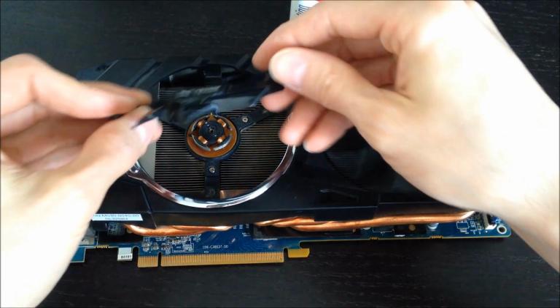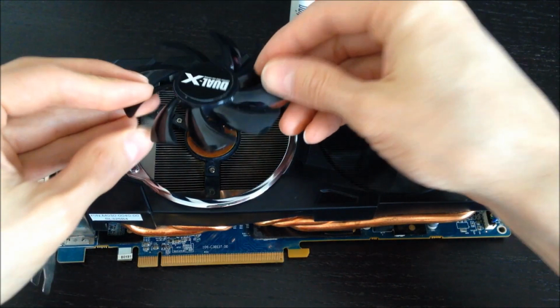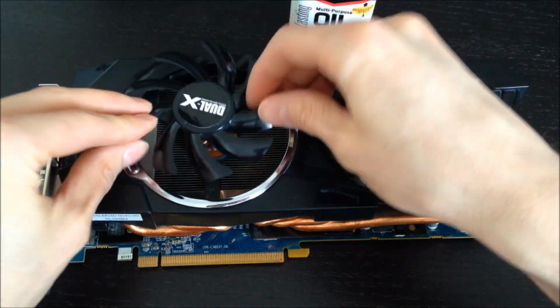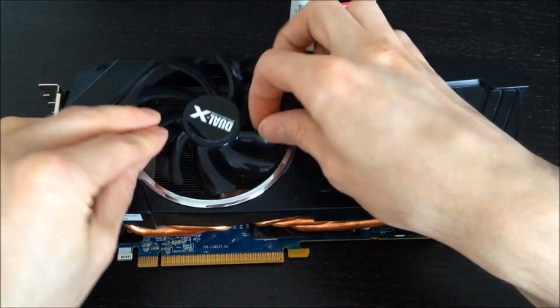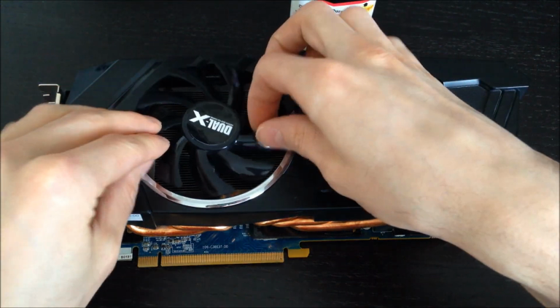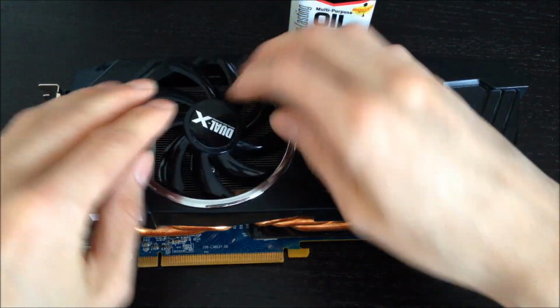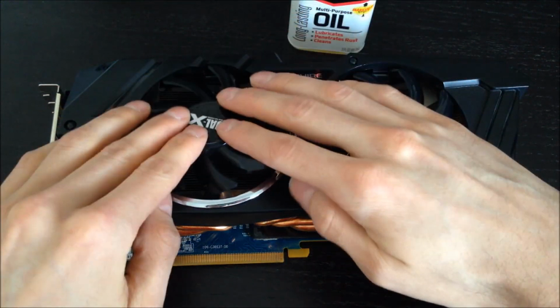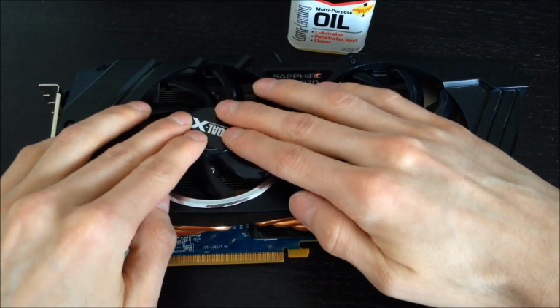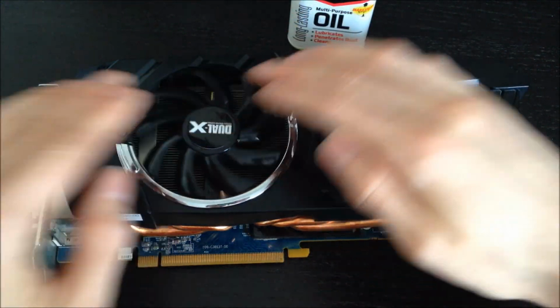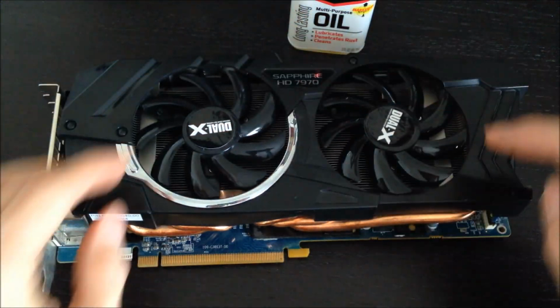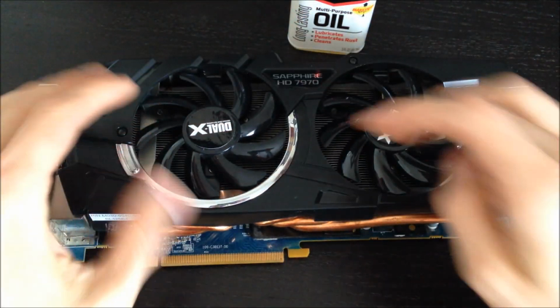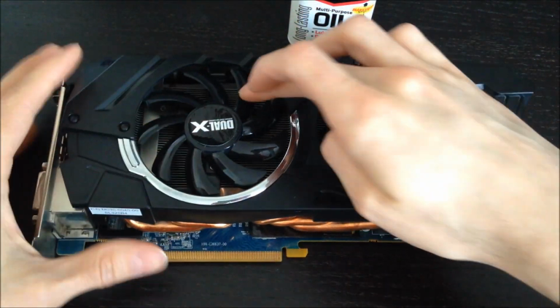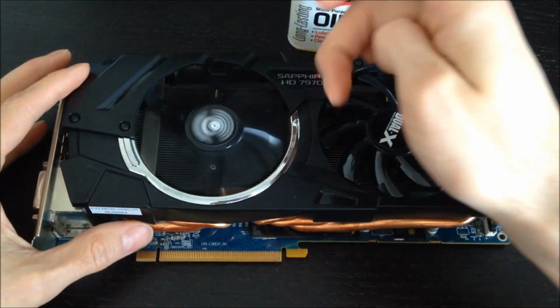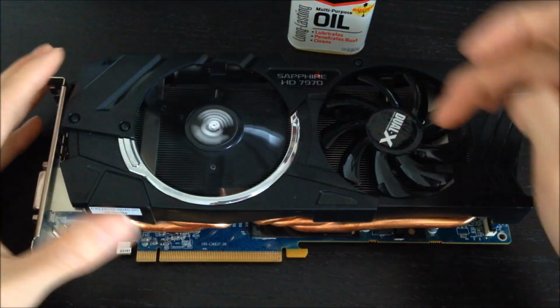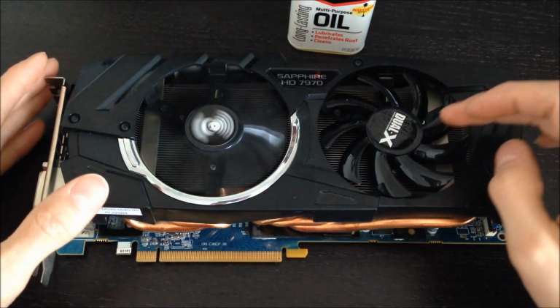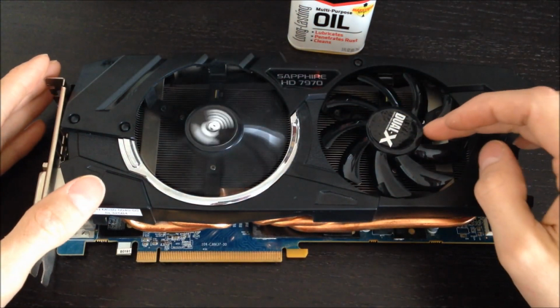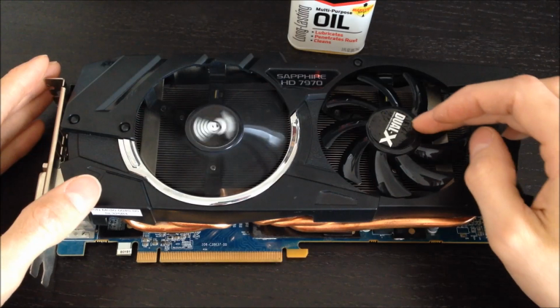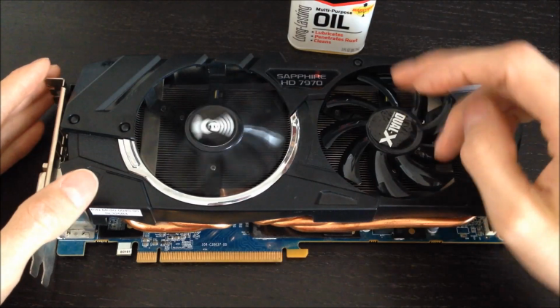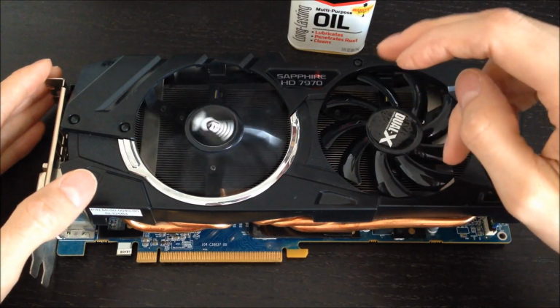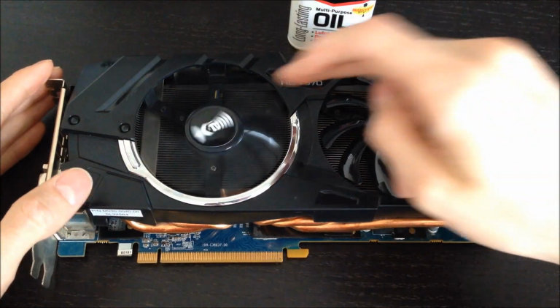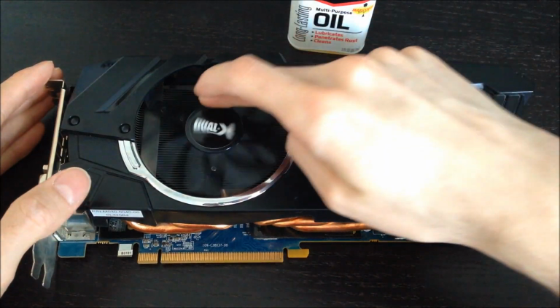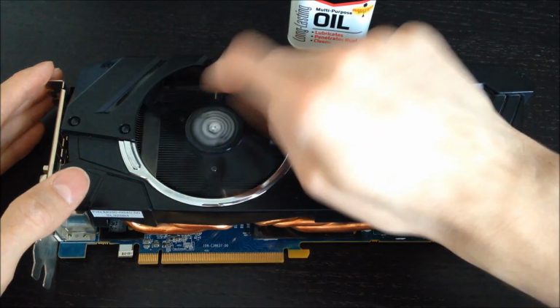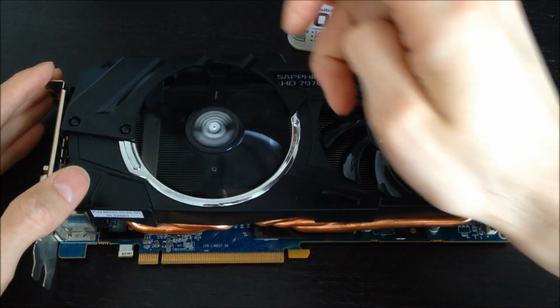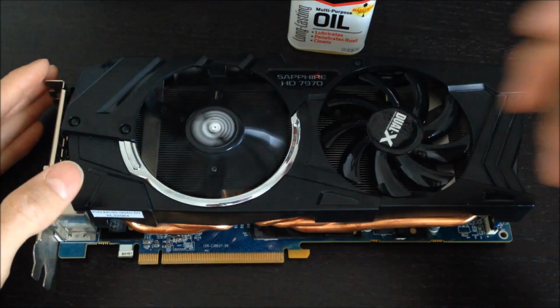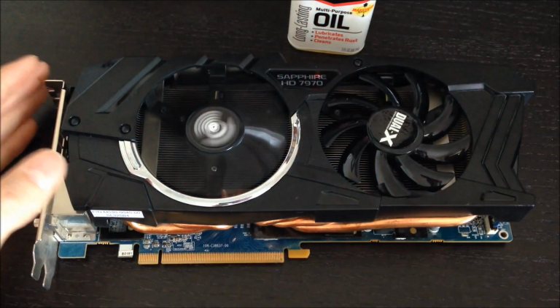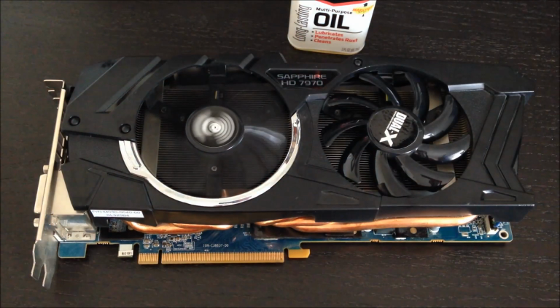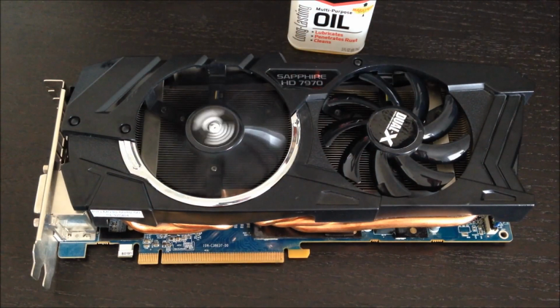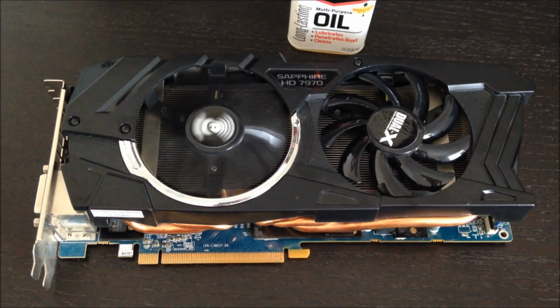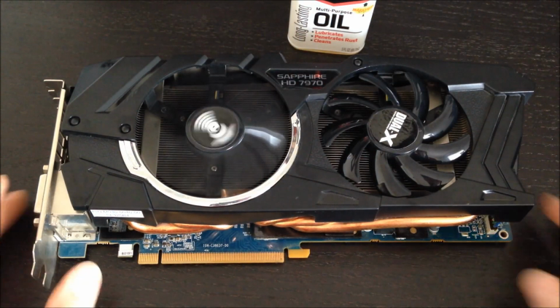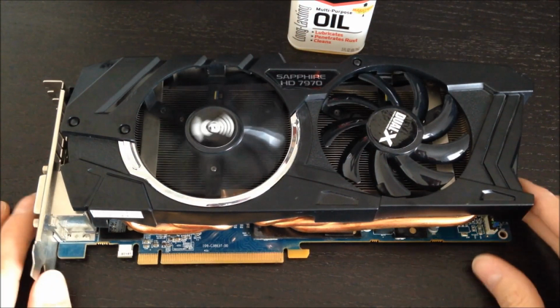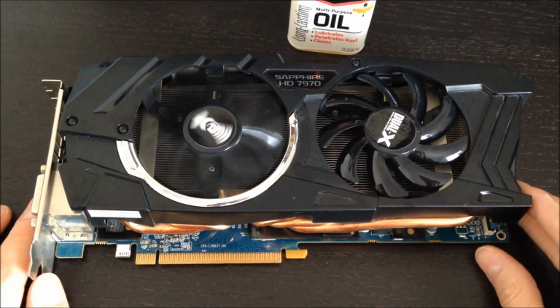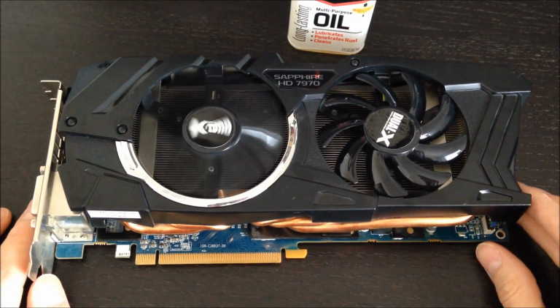Let me pop this one together just so you can see. Pop it right in, and now when I spin it, it spins freely and silently, and it should be fine. So I think it's good to go.